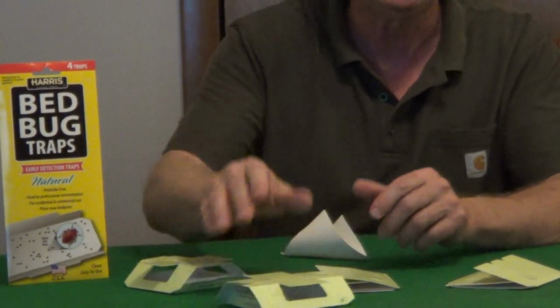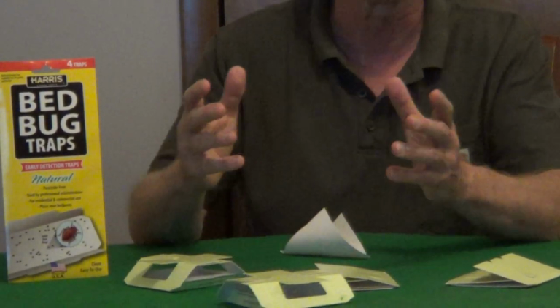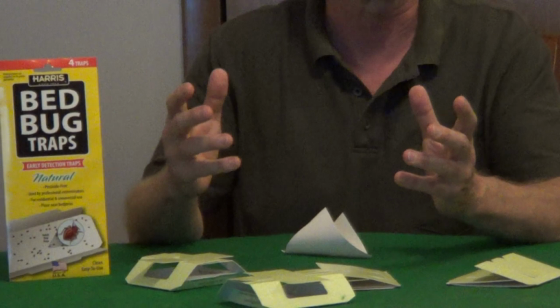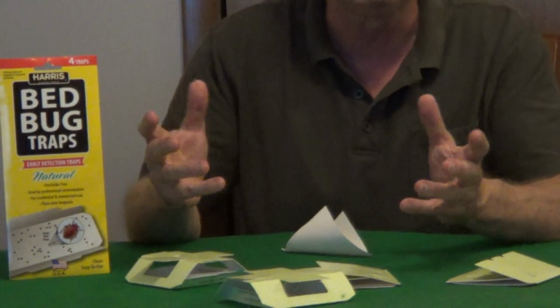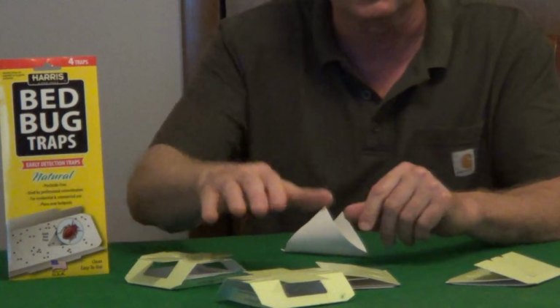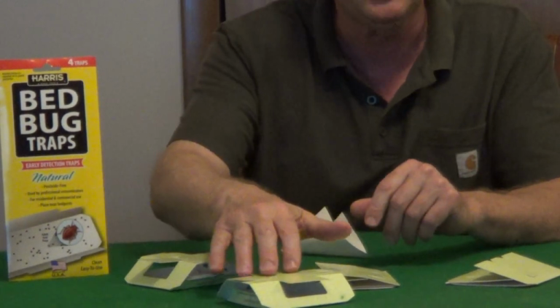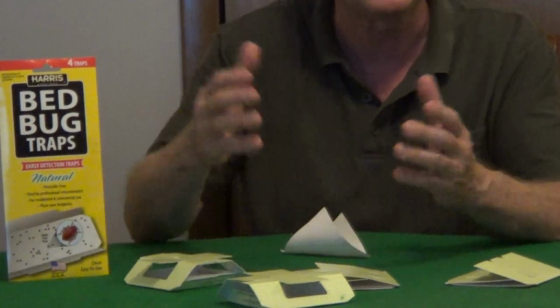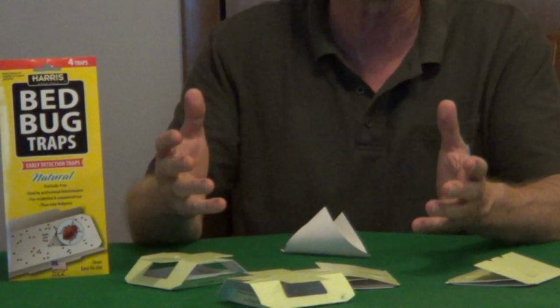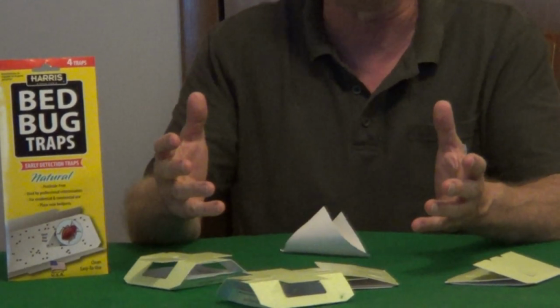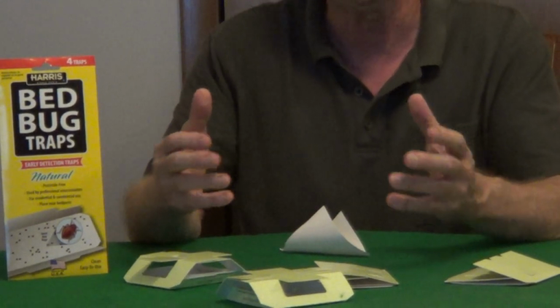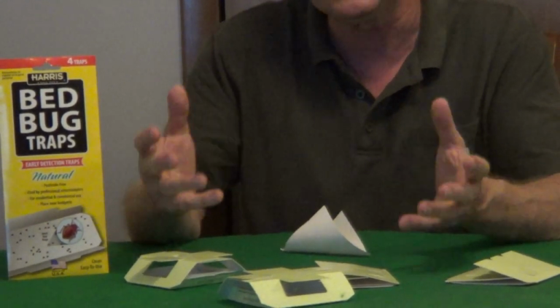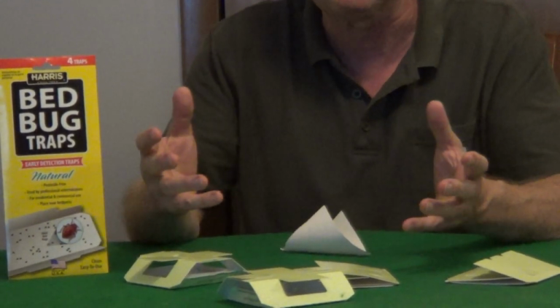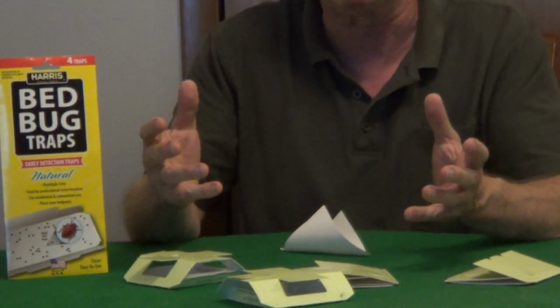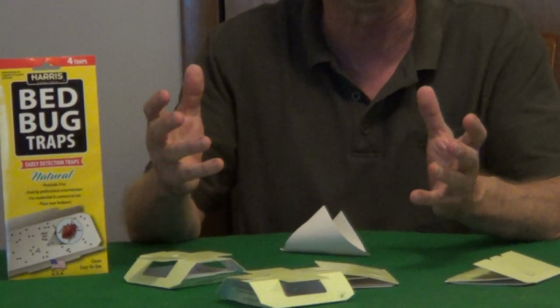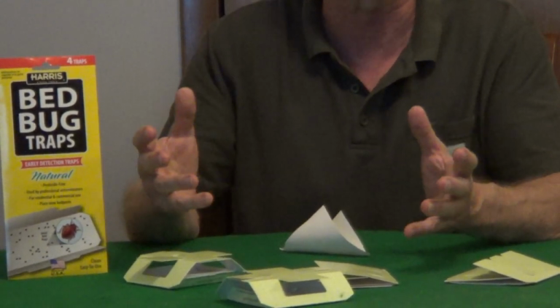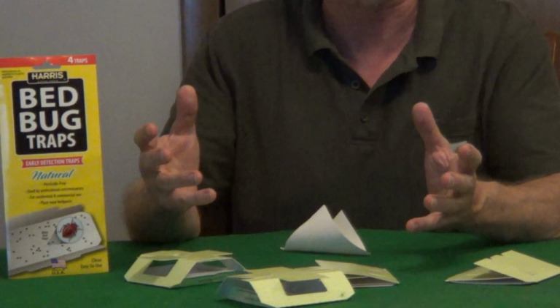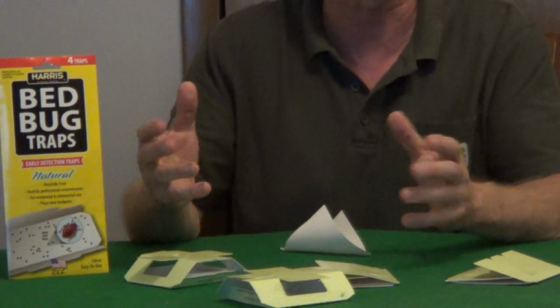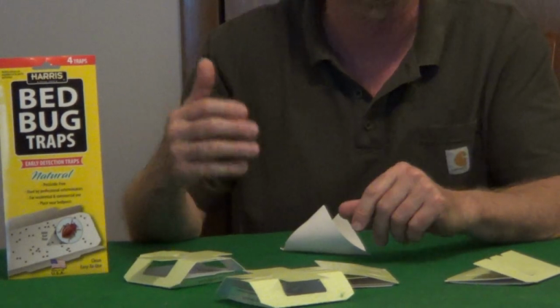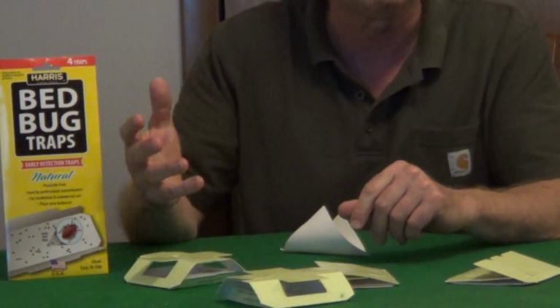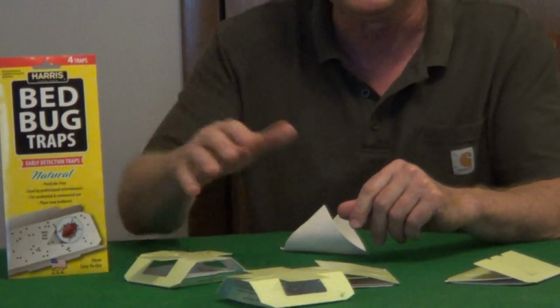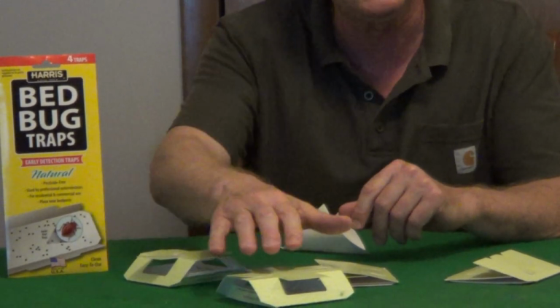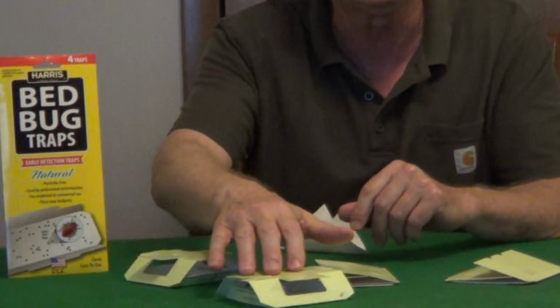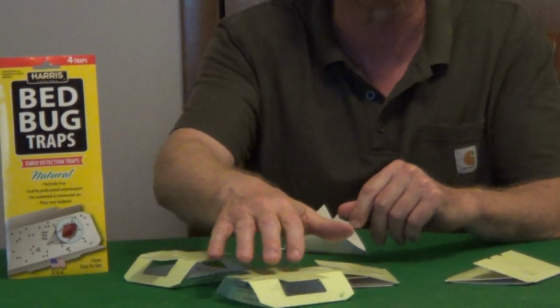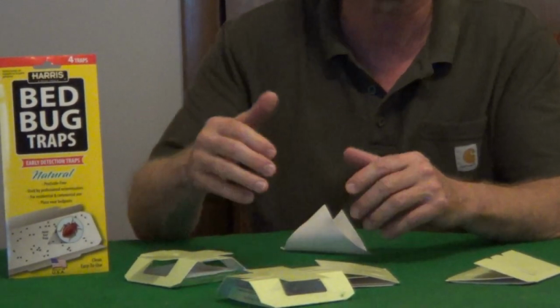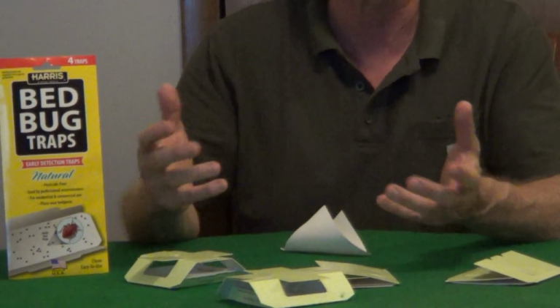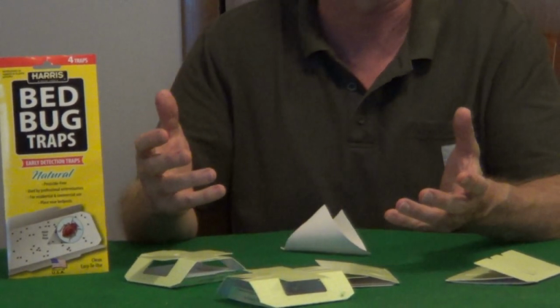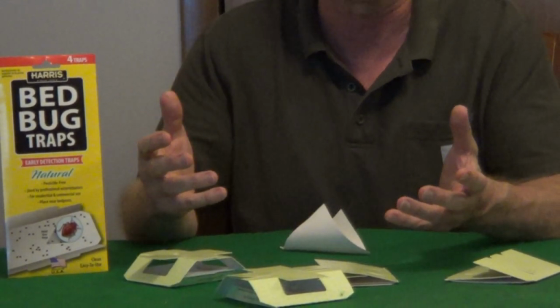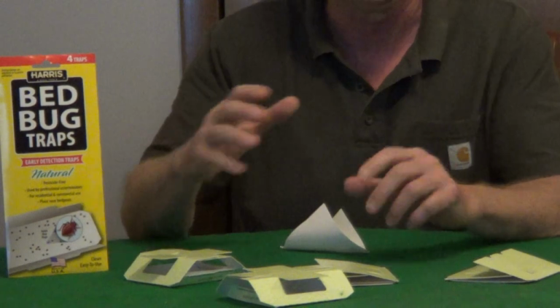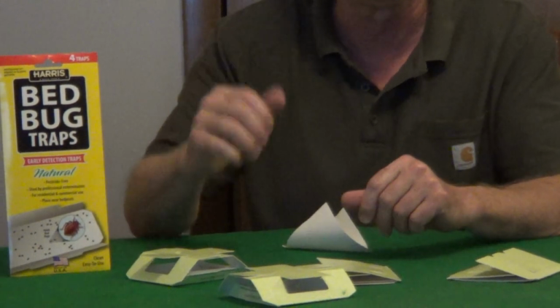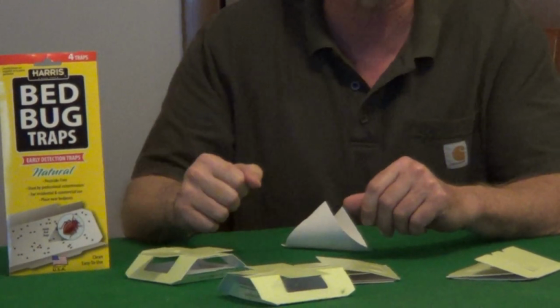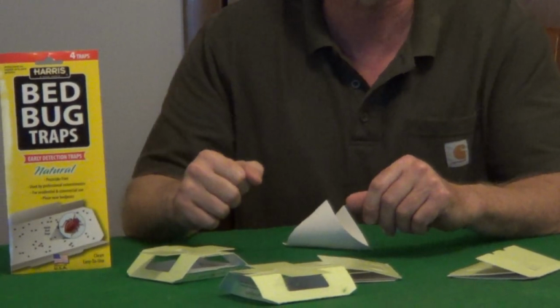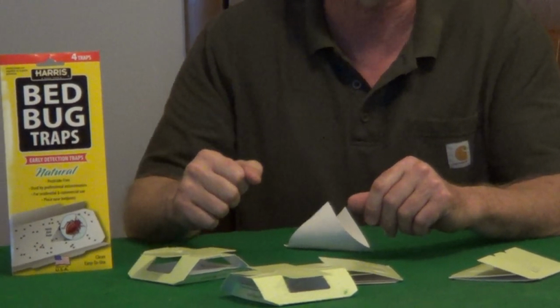Bed bugs are looking for a blood meal, so you want to put these by the legs of your bed and see if you have a problem. If you do have a problem with bed bugs and you're treating for them, then you're going to be using these traps as a monitoring device, and I'll put more information underneath the video.